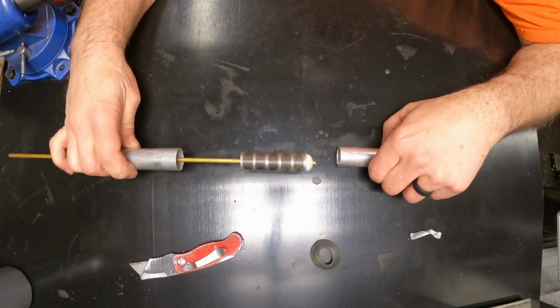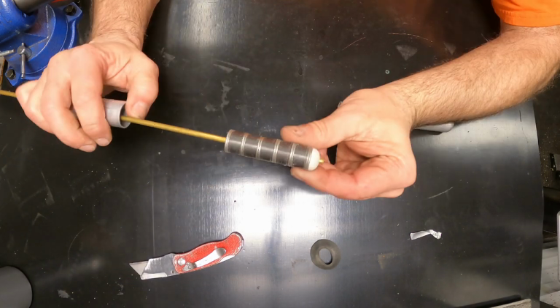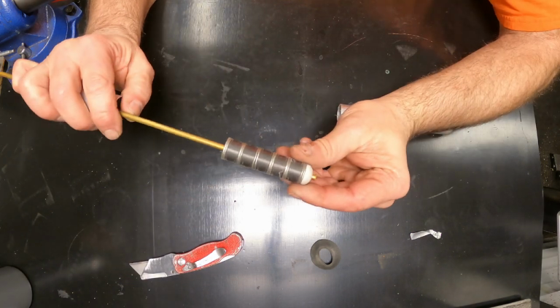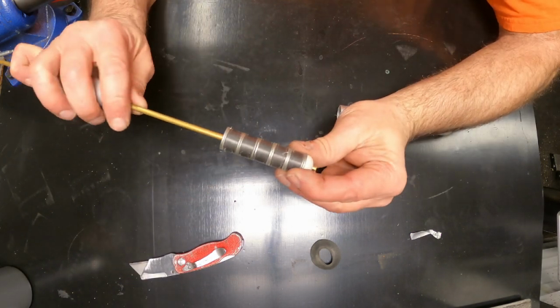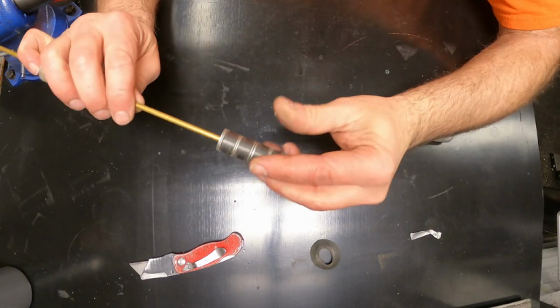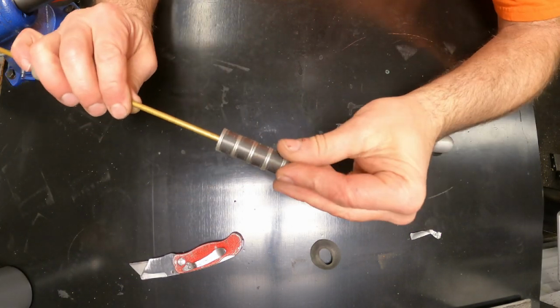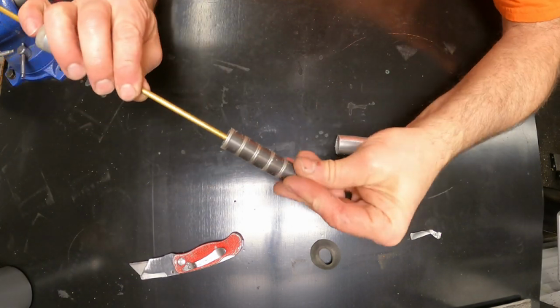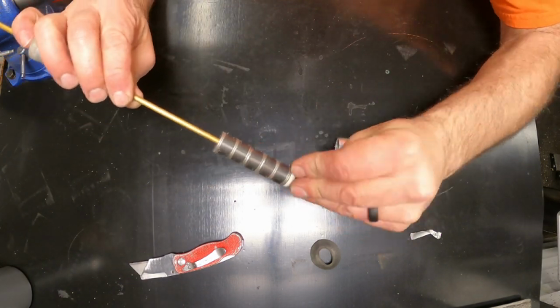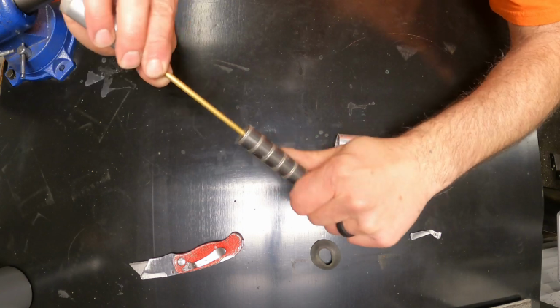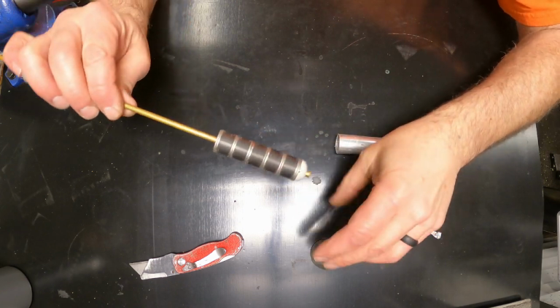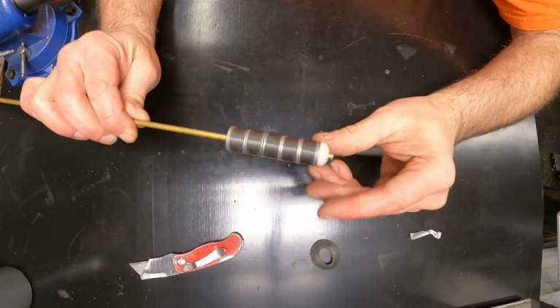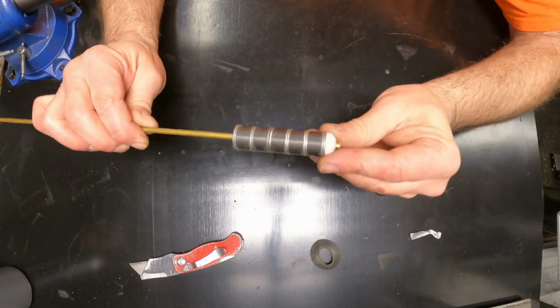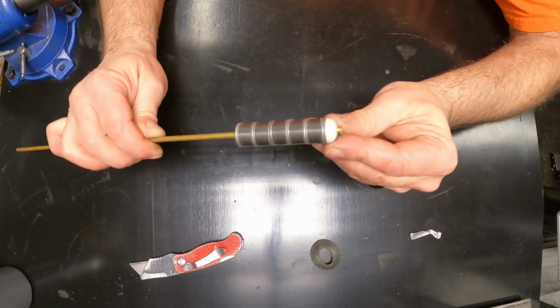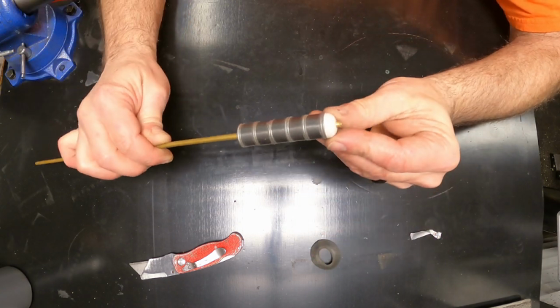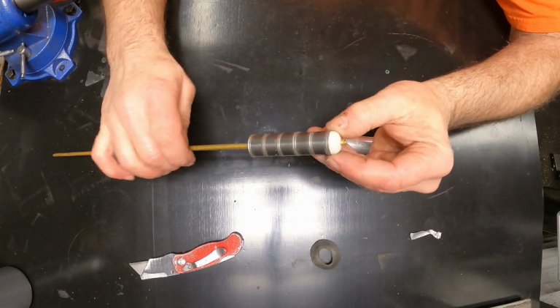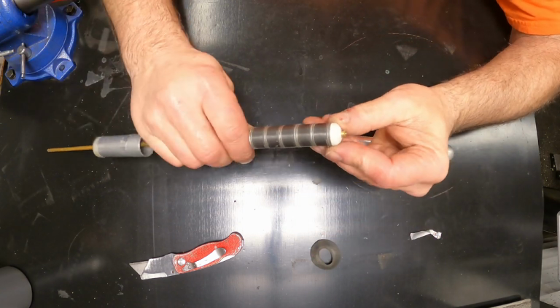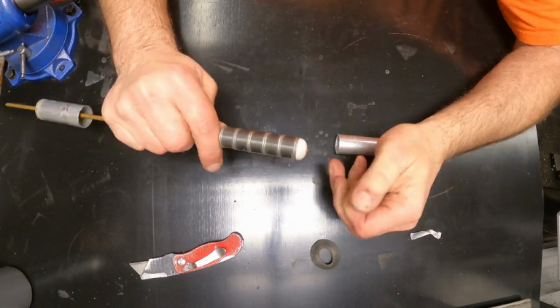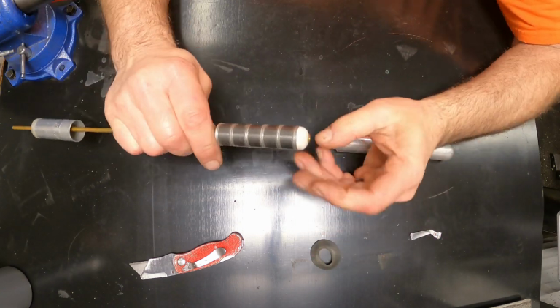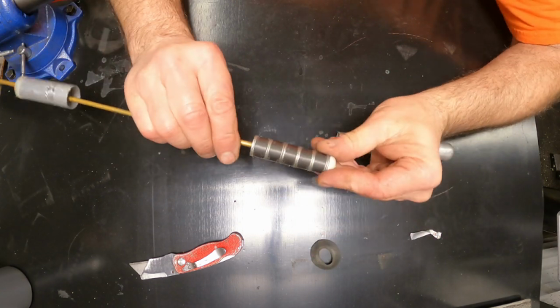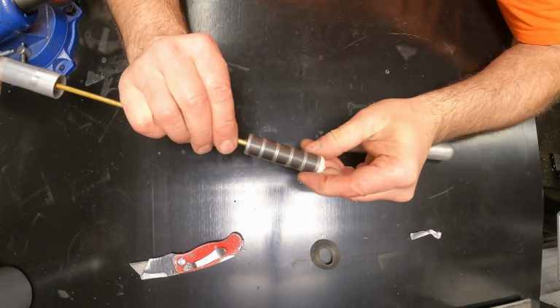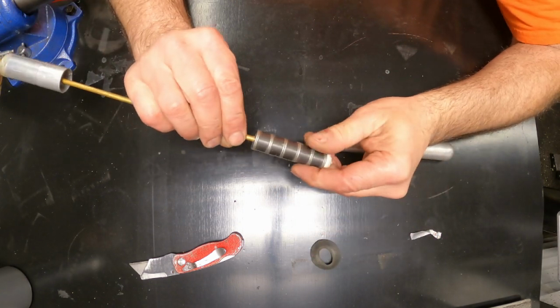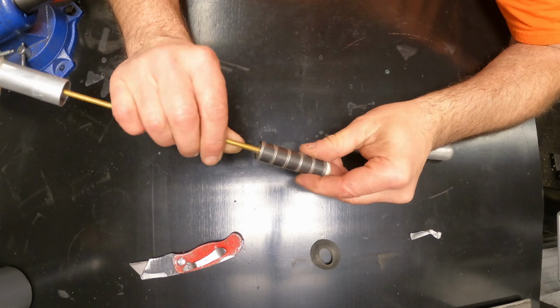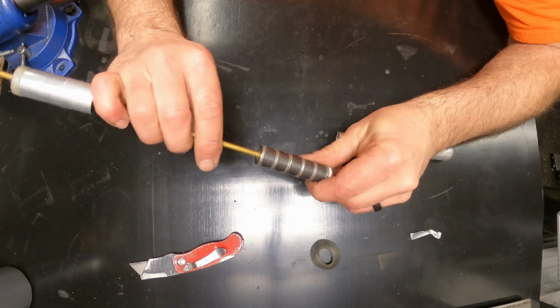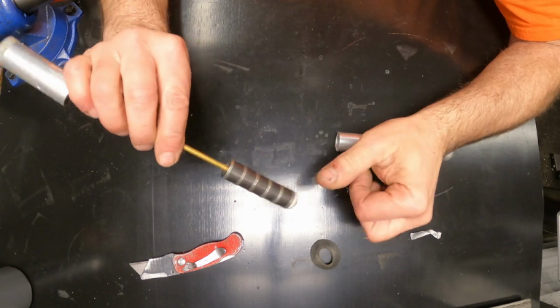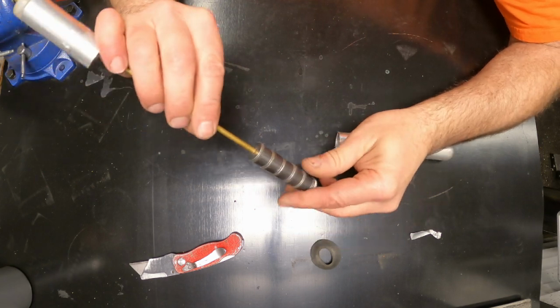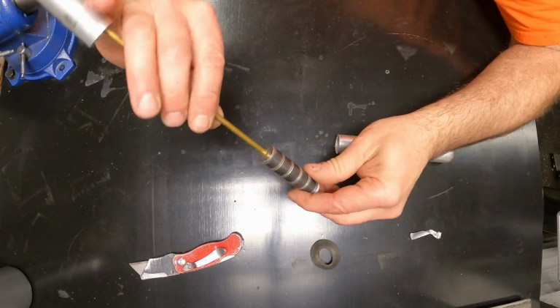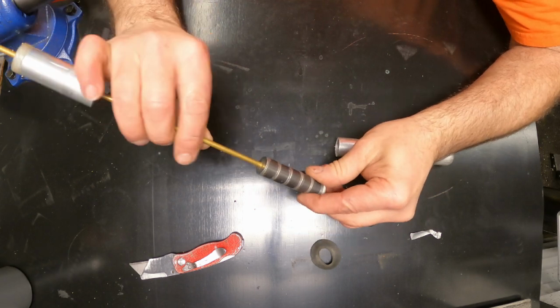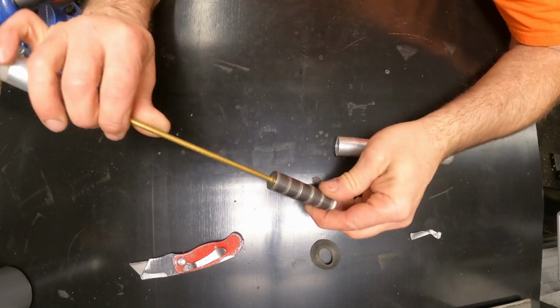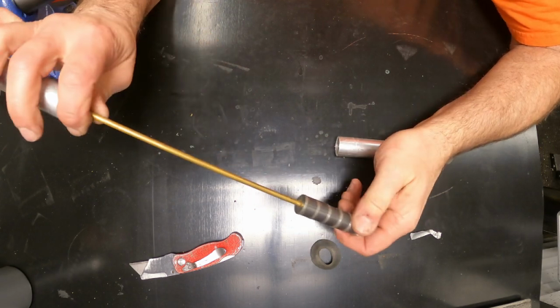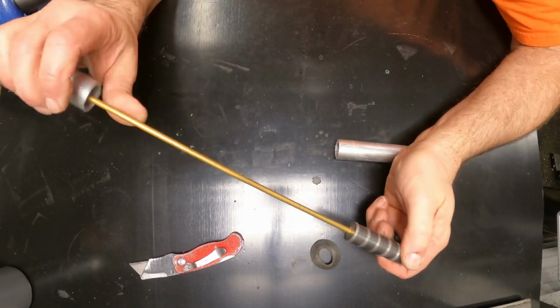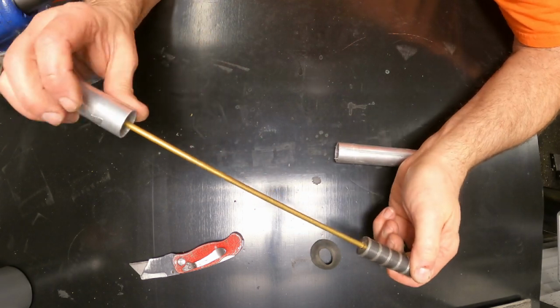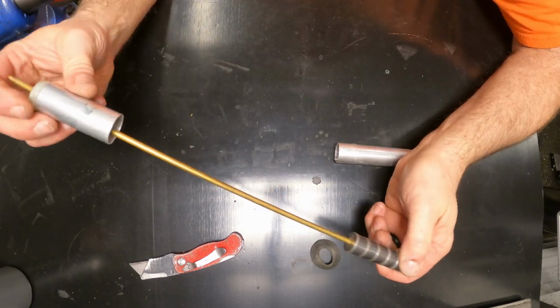This is a cow magnet. They shove these down the throats of cattle to collect any nails that got into their silage so they don't run clear through their system.